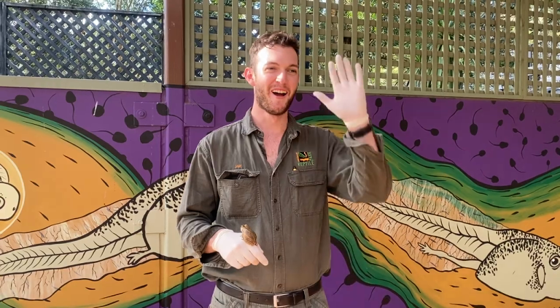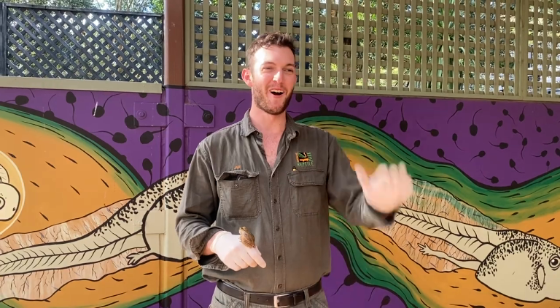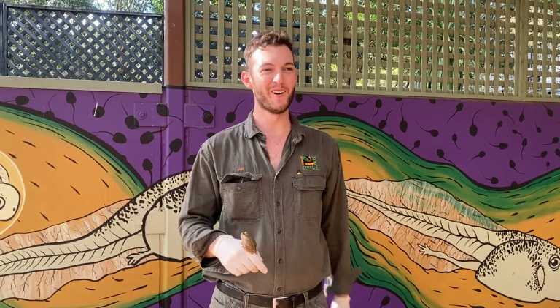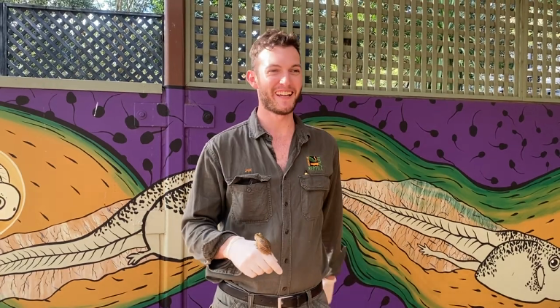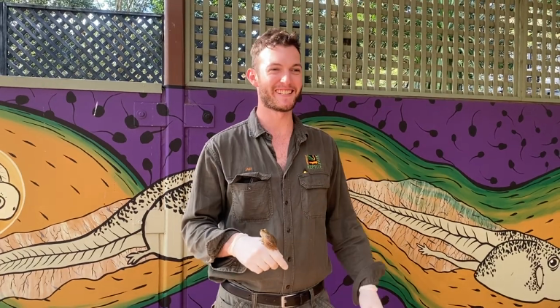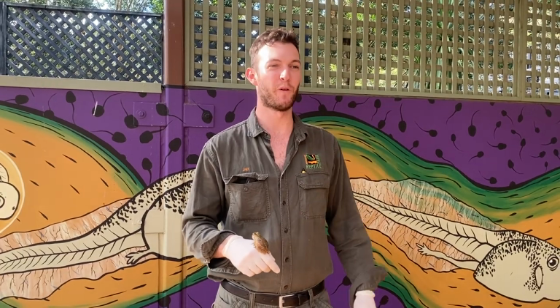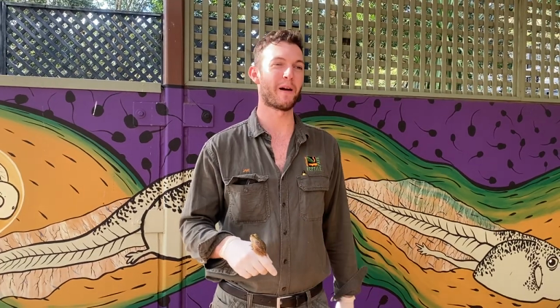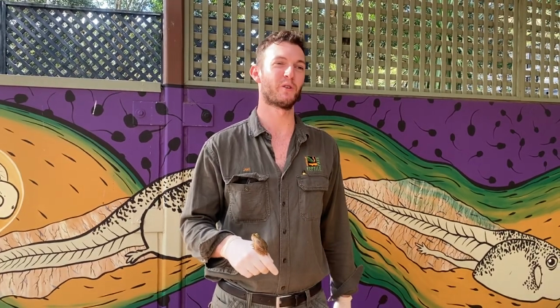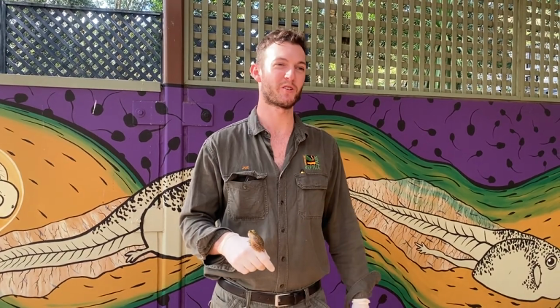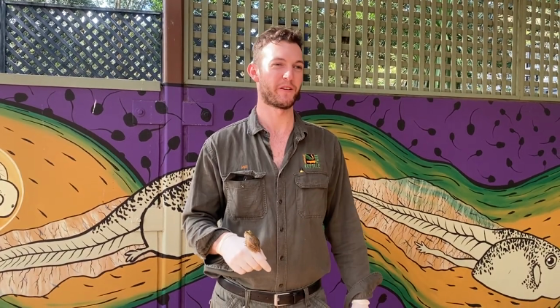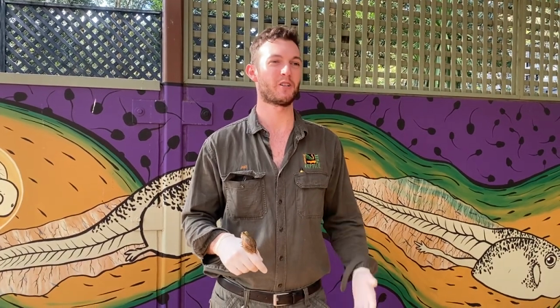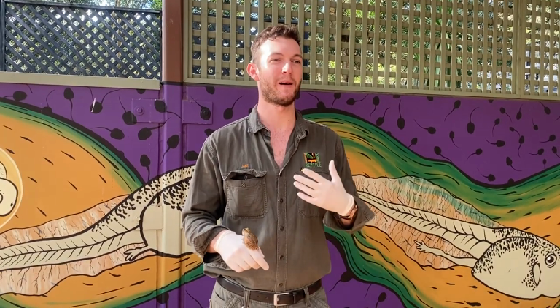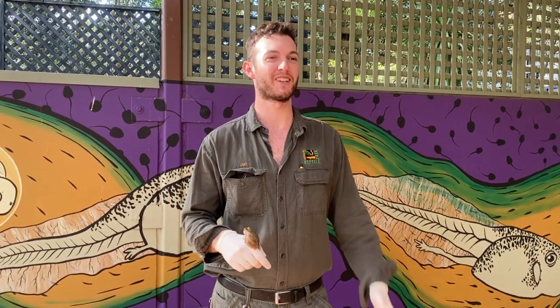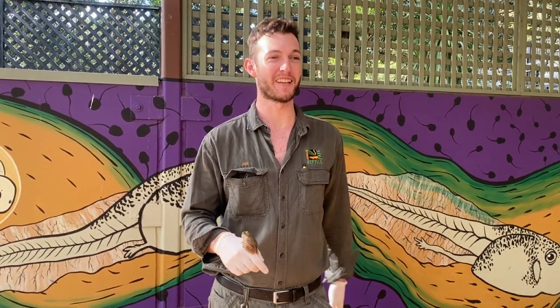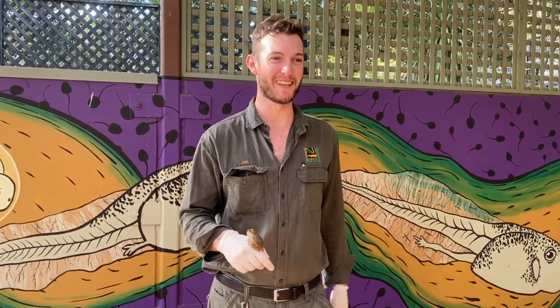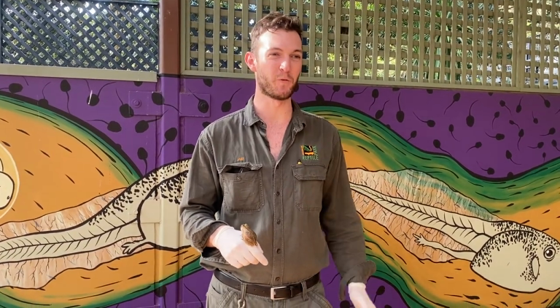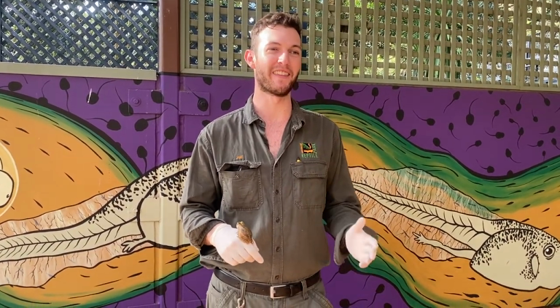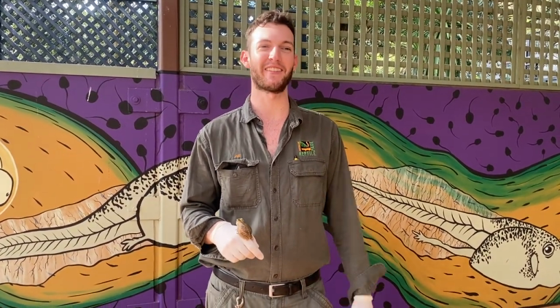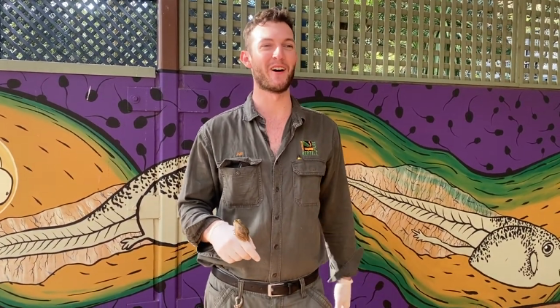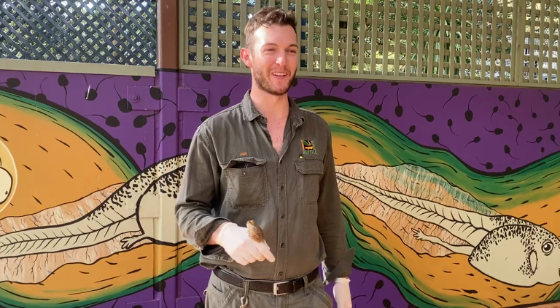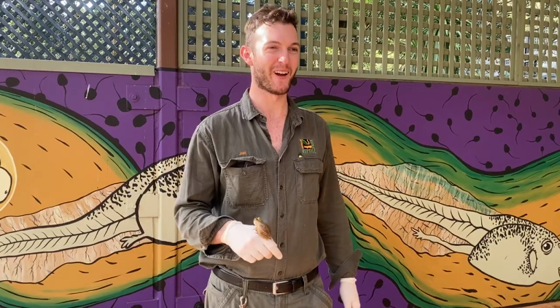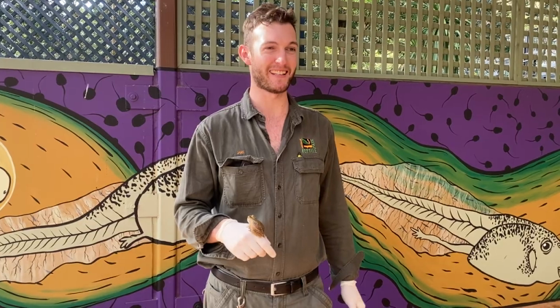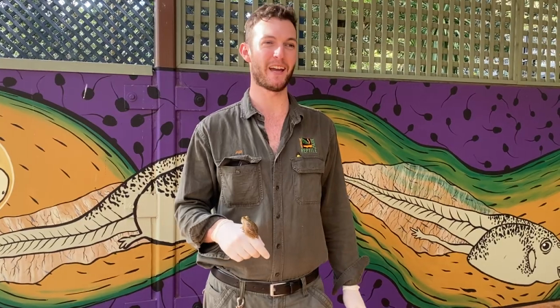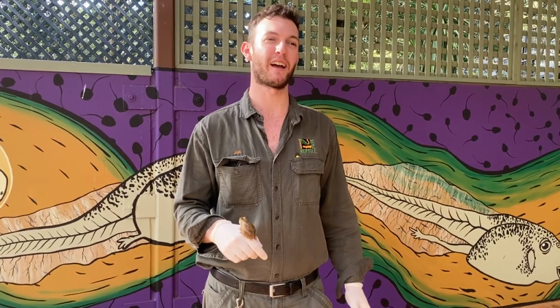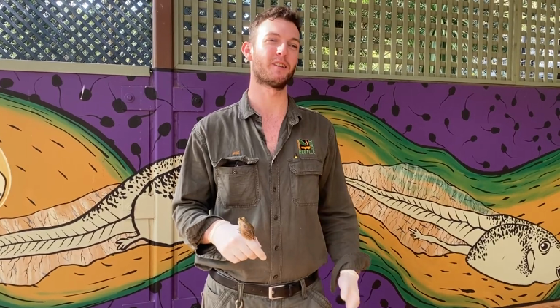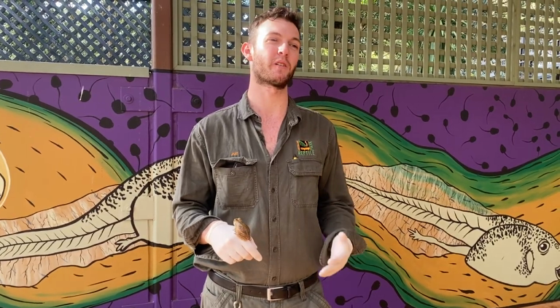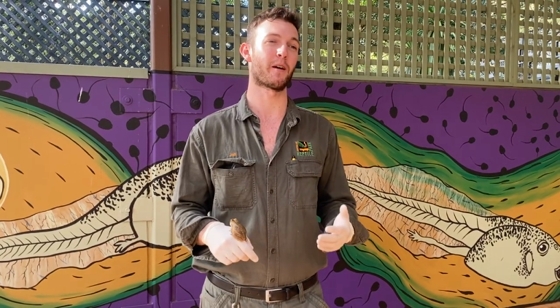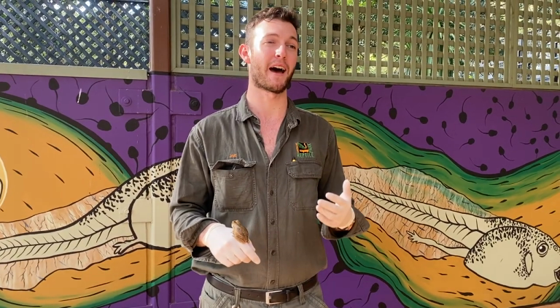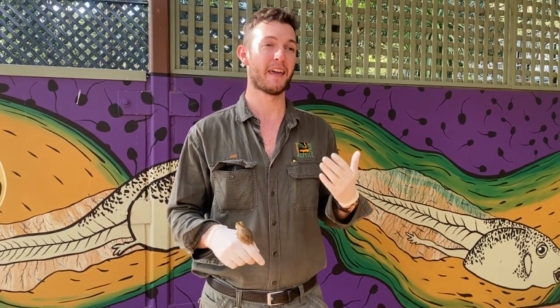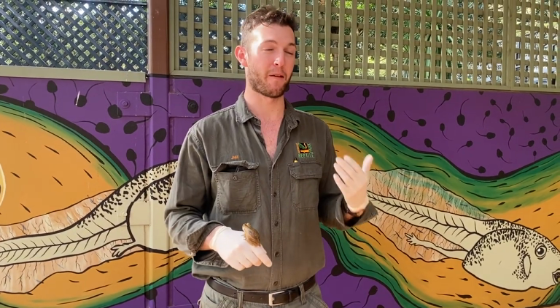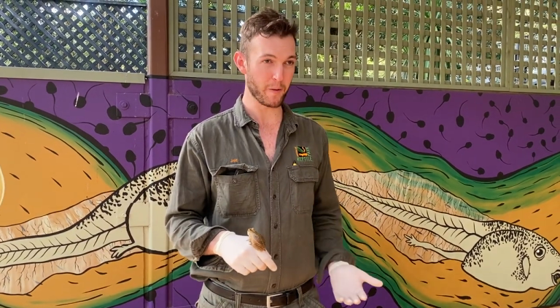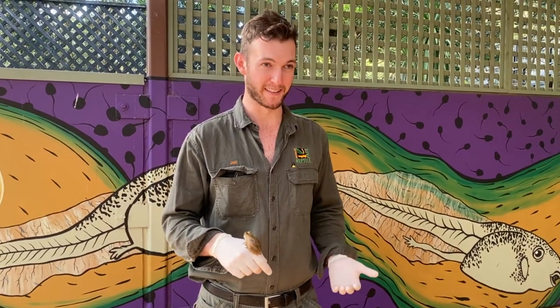Hi all and welcome back to the Australian Reptile Park. Jake here with another live video, and today we are talking about amphibians.